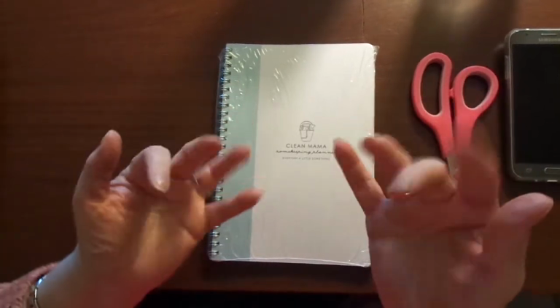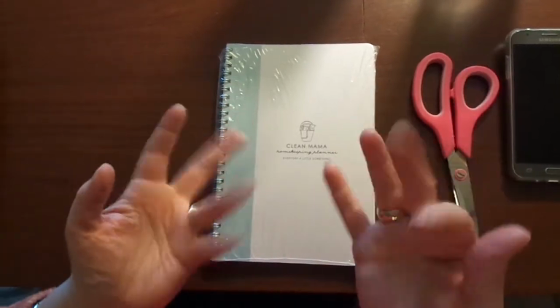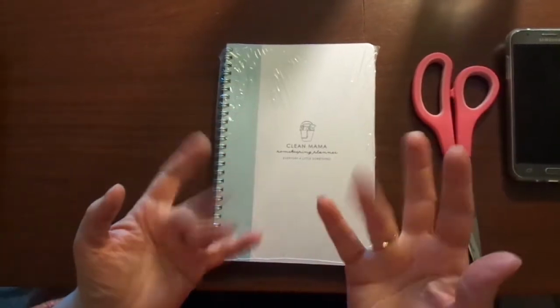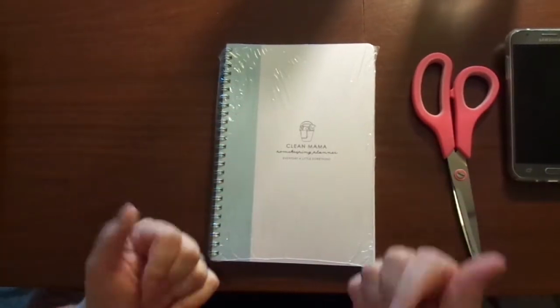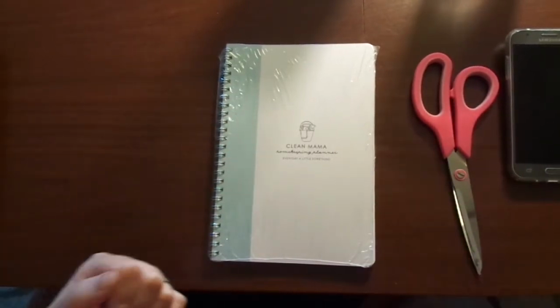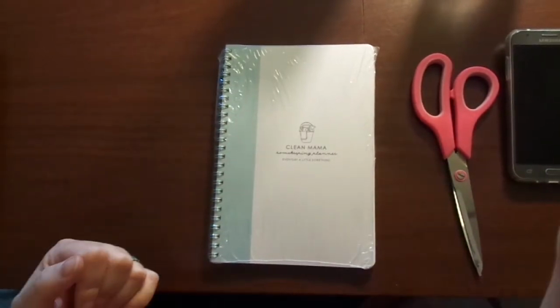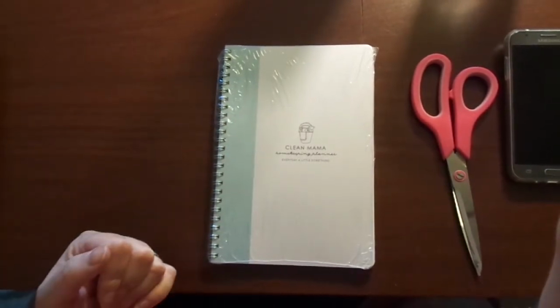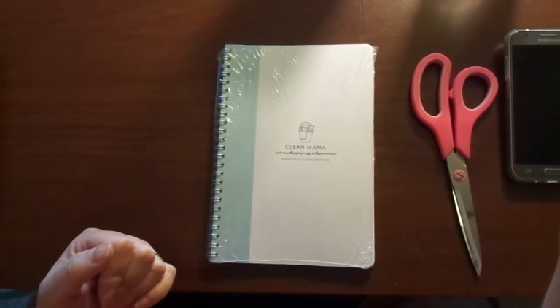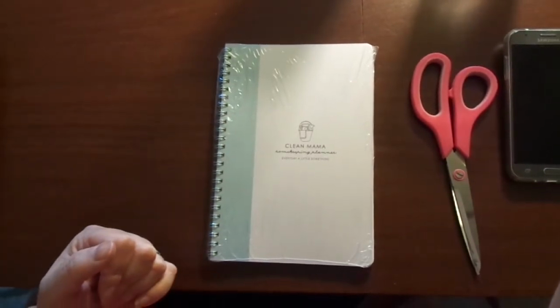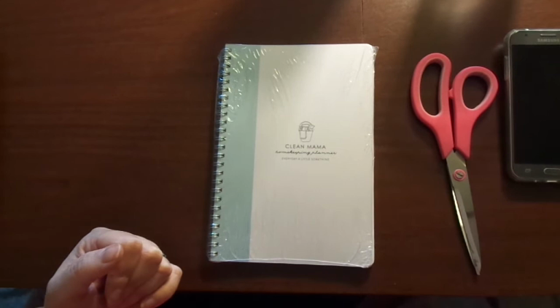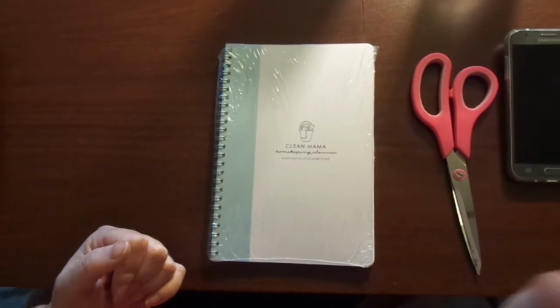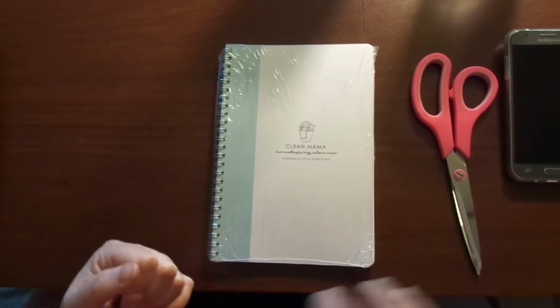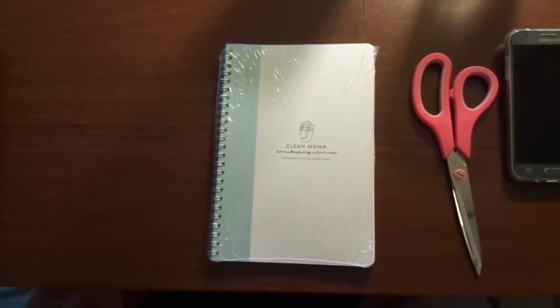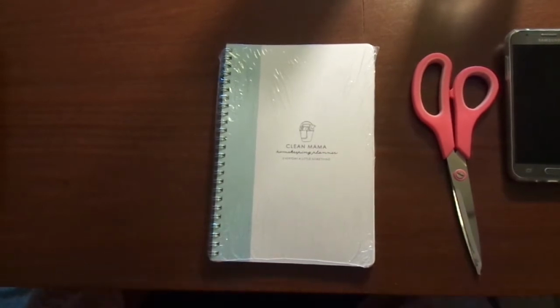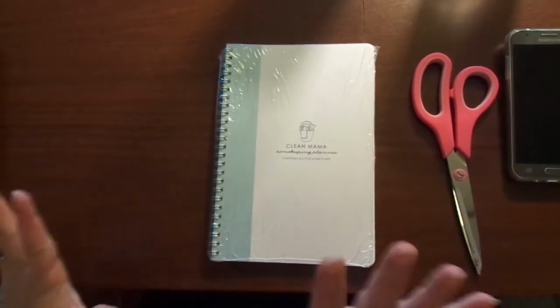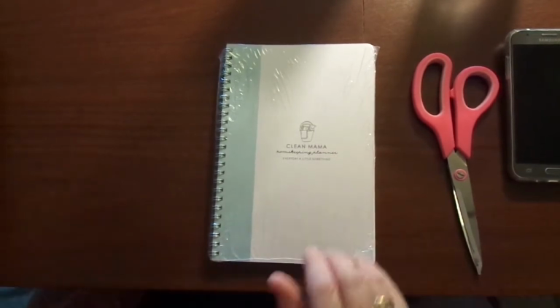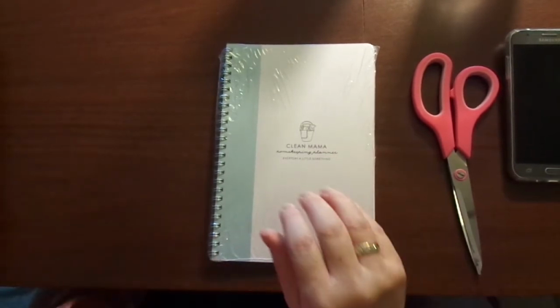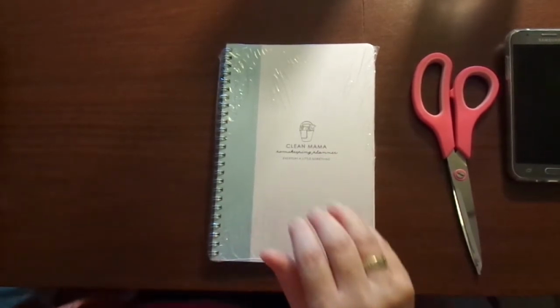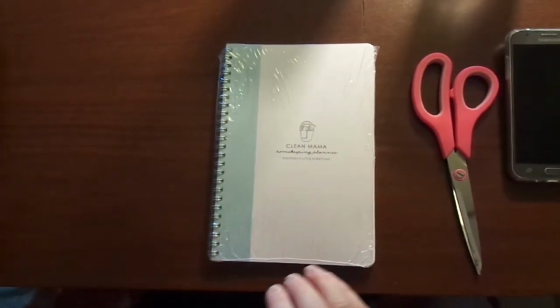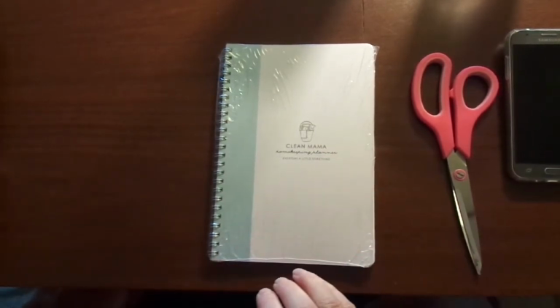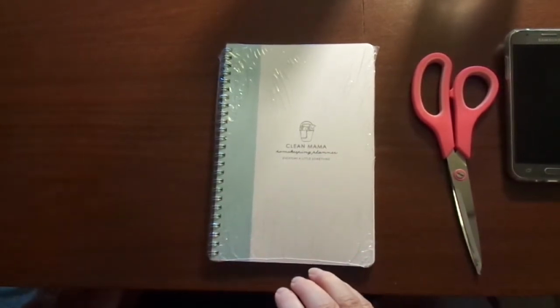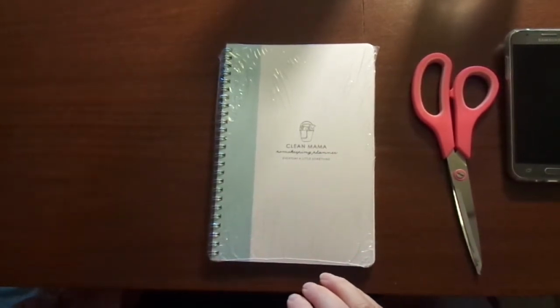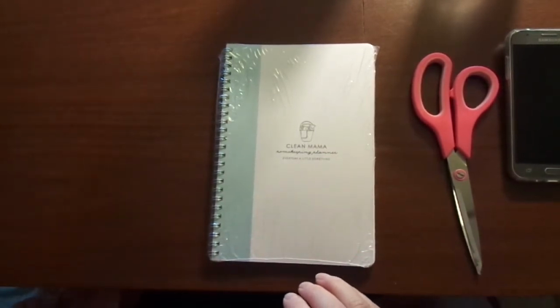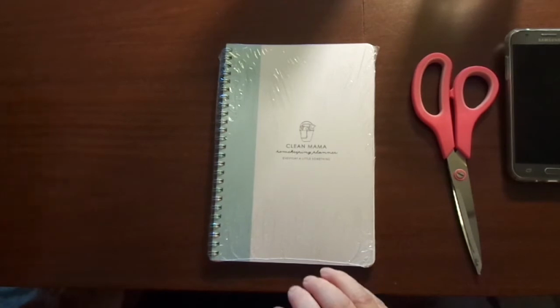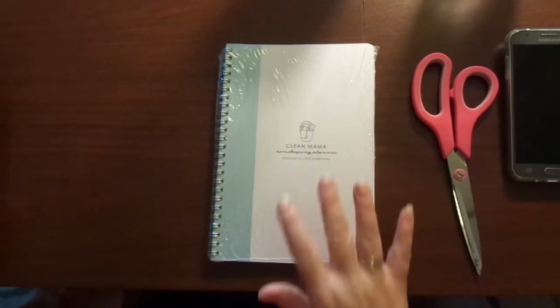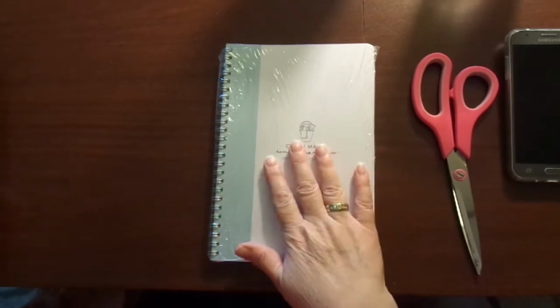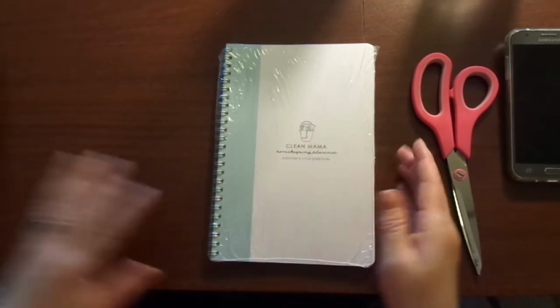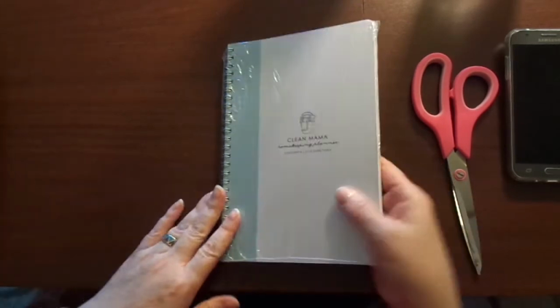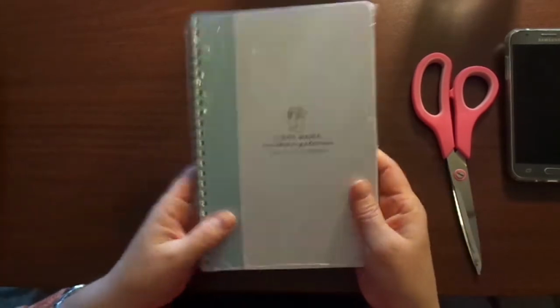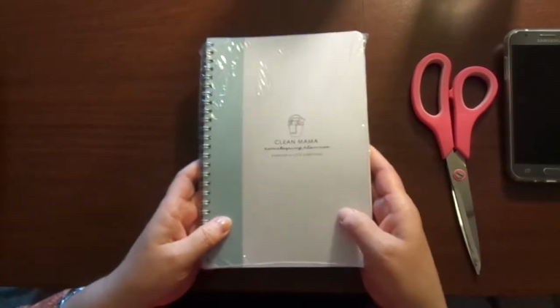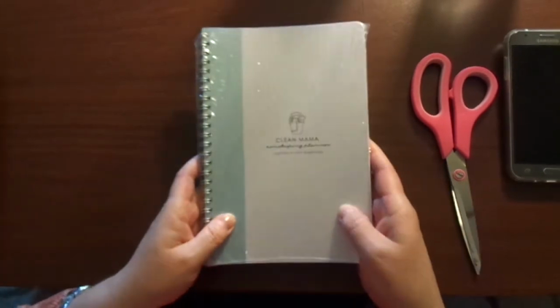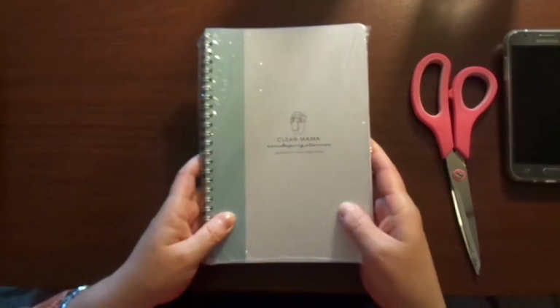Hi friends, this is Chris with Josephine's Design. Sorry, that camera's moving. I am here today to share with you a really quick Happy Meal haul.